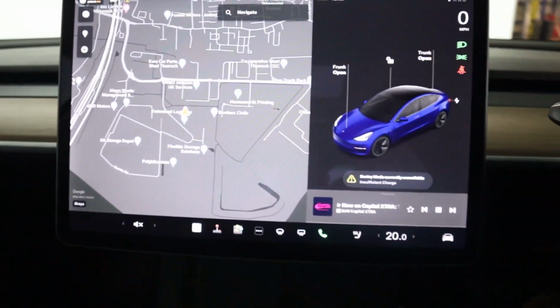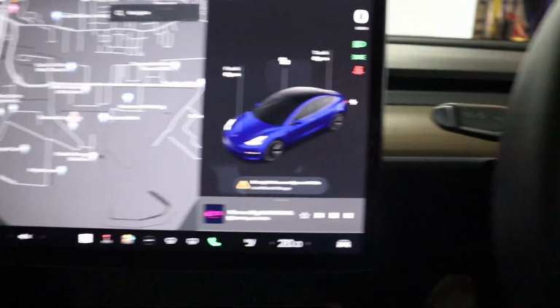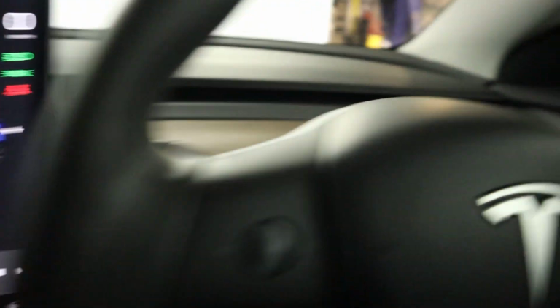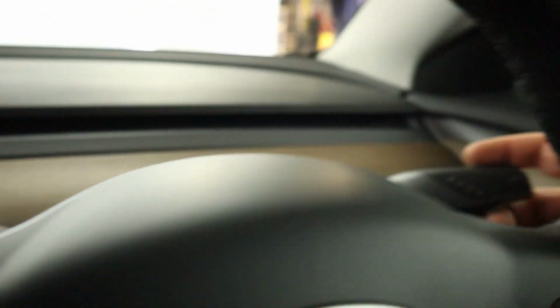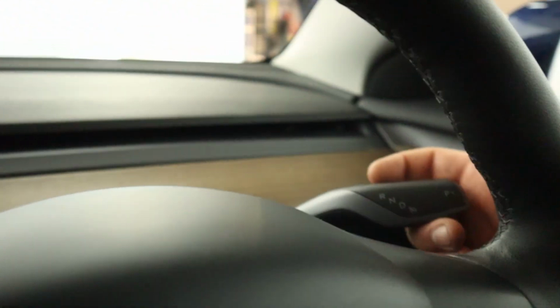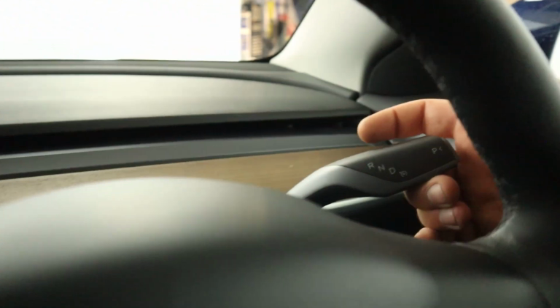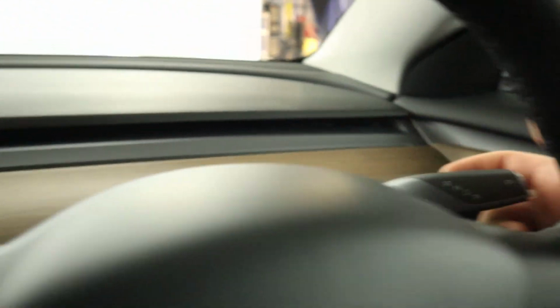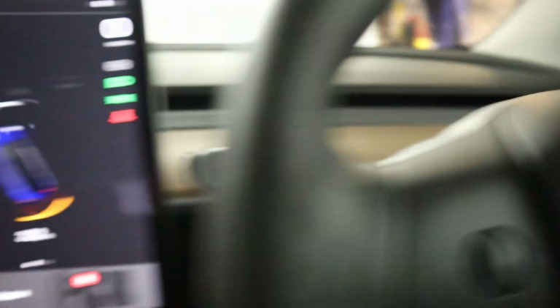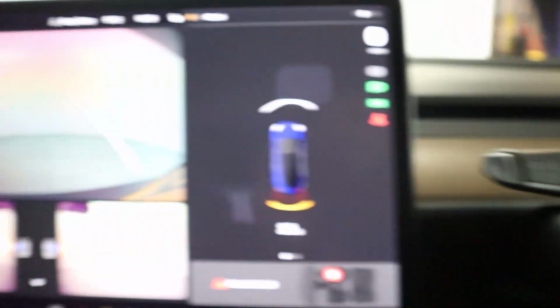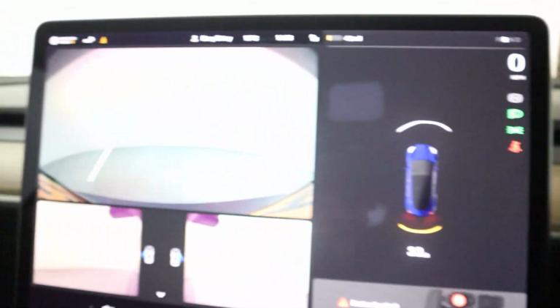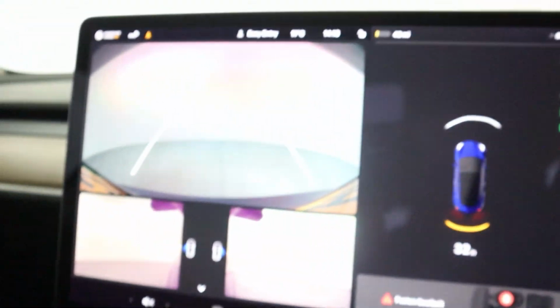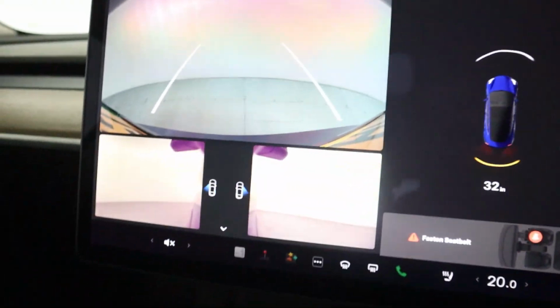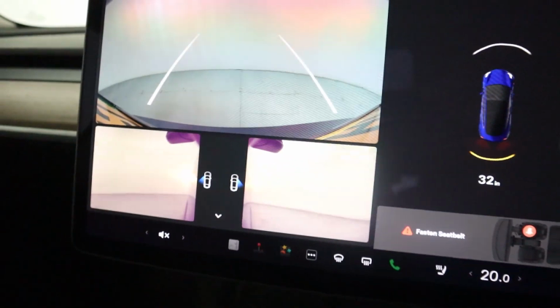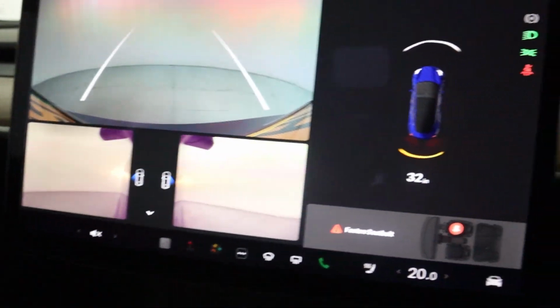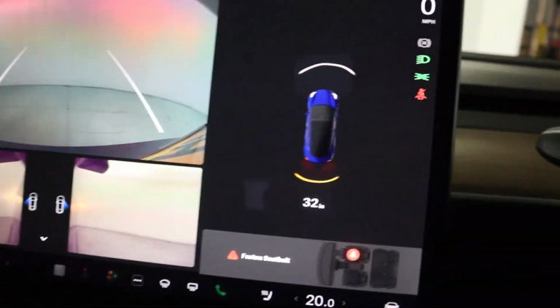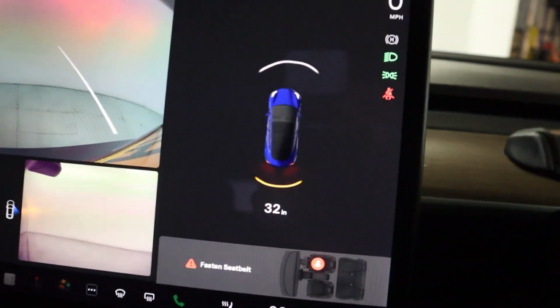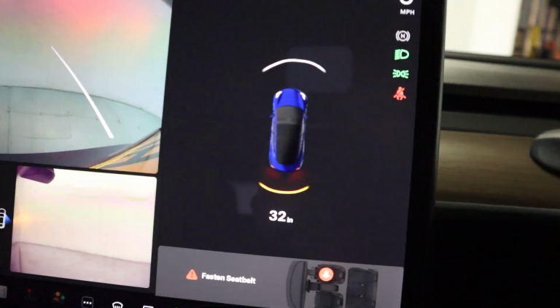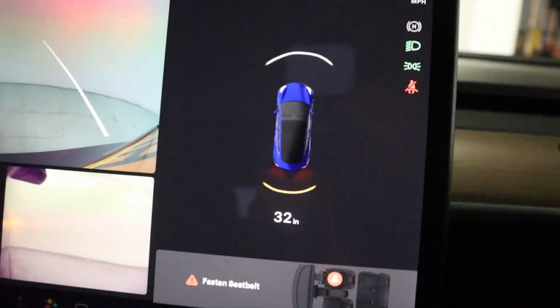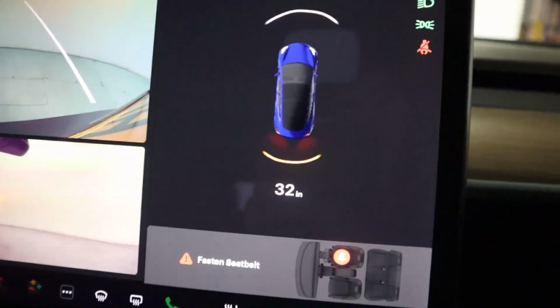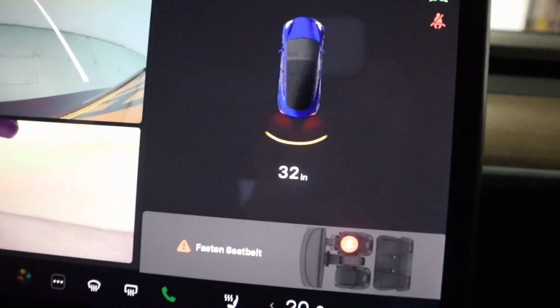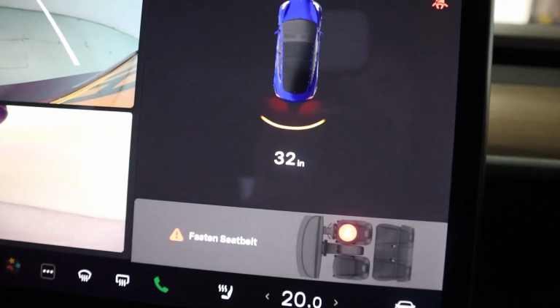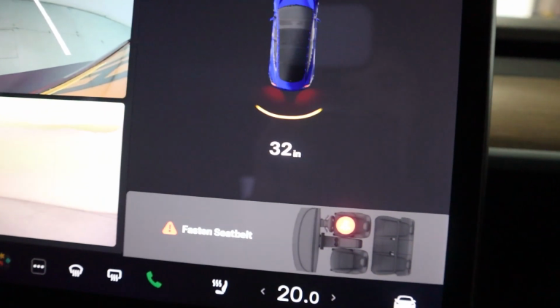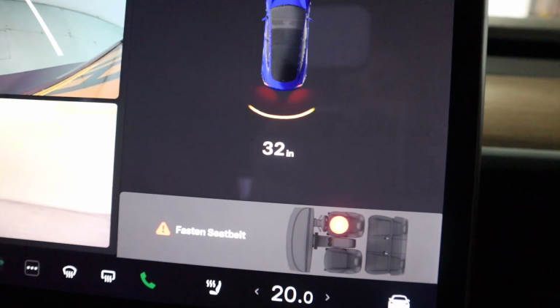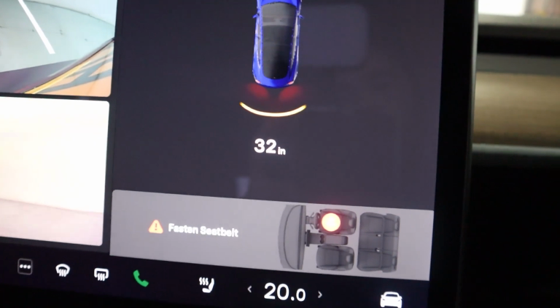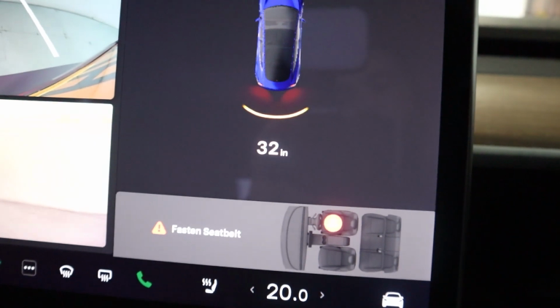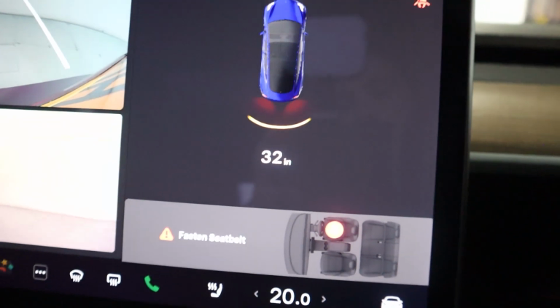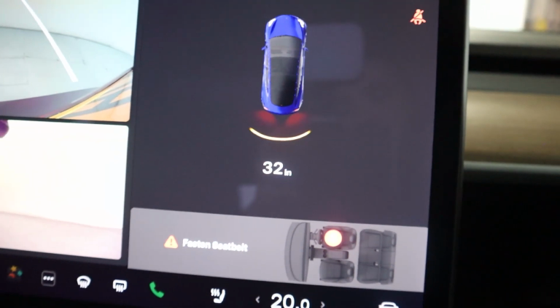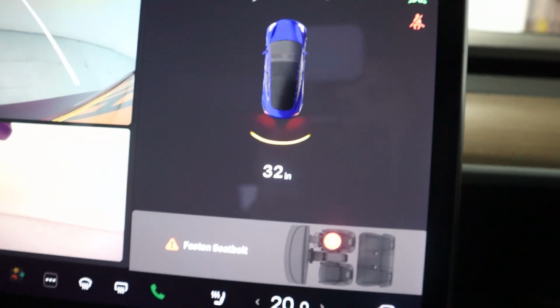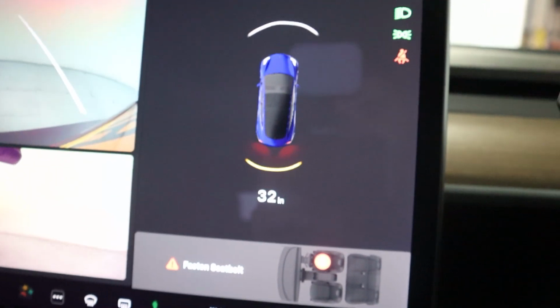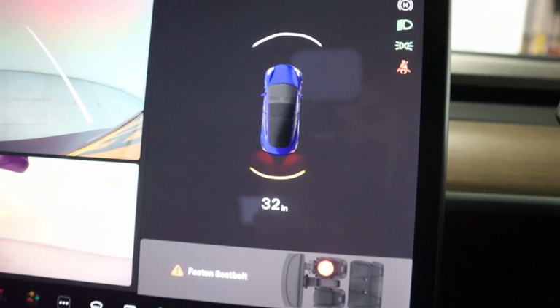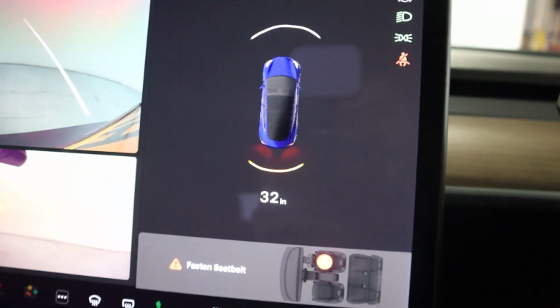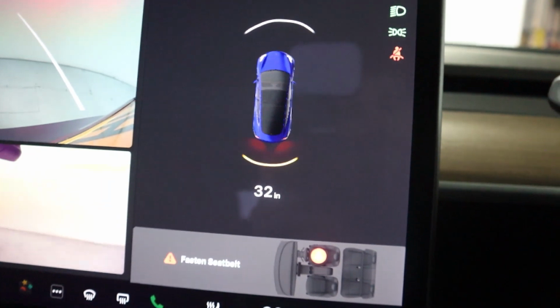Putting the vehicle into reverse brings up its rear camera and side cameras. And as you can see here, you've actually got a unit of measurement depending on how close you are to an object.